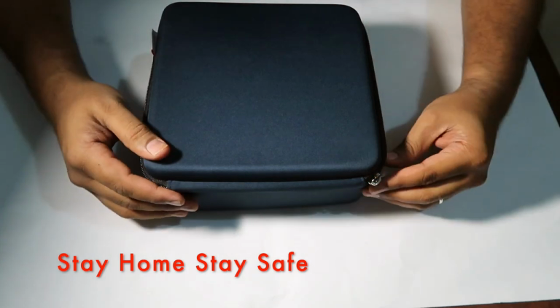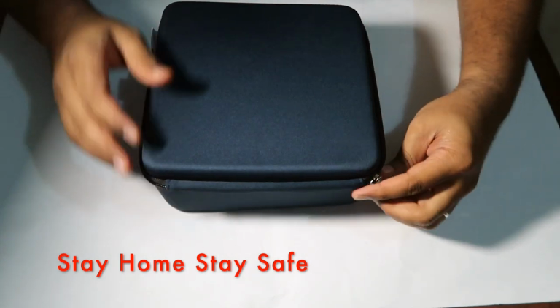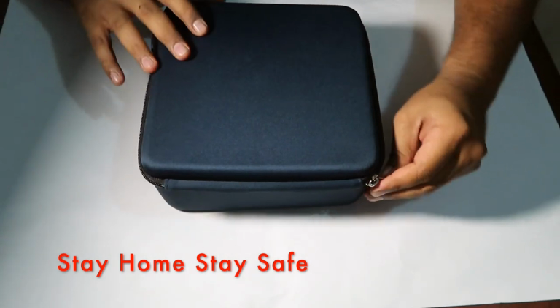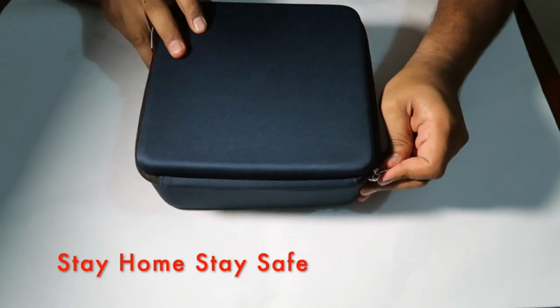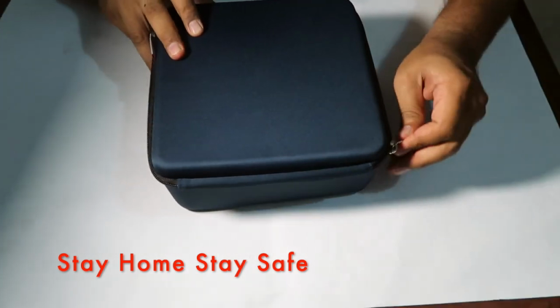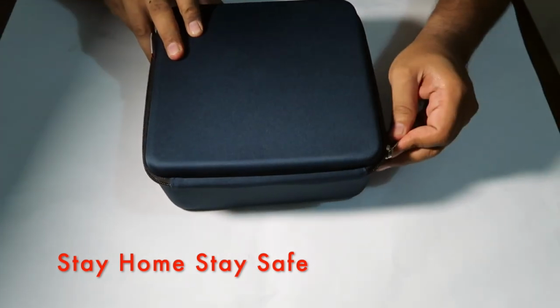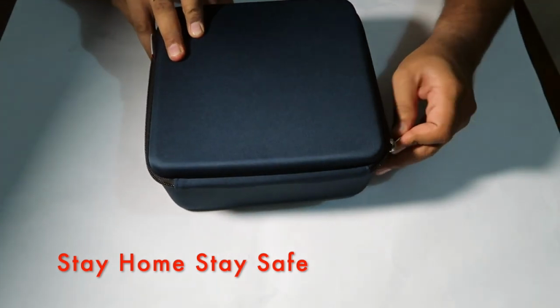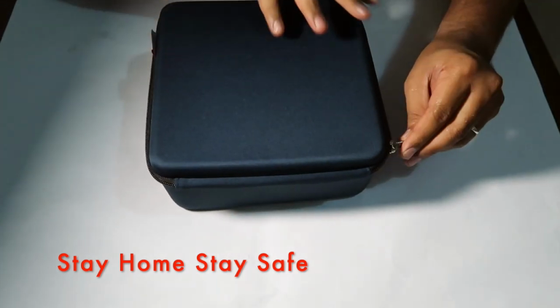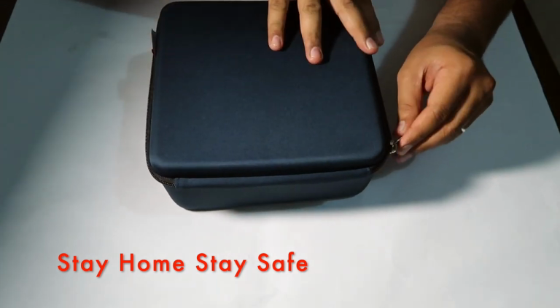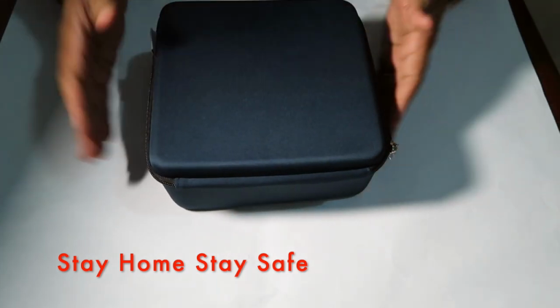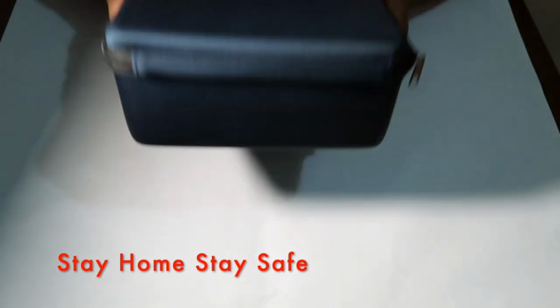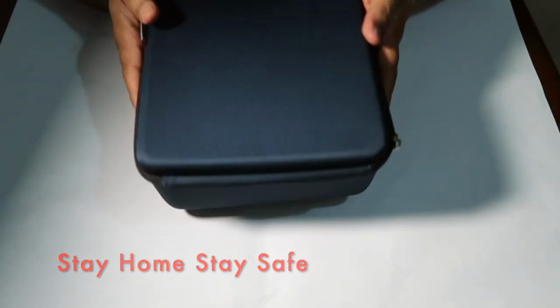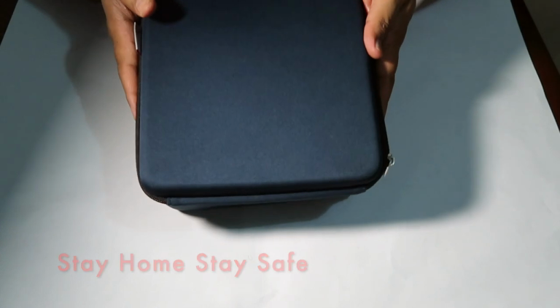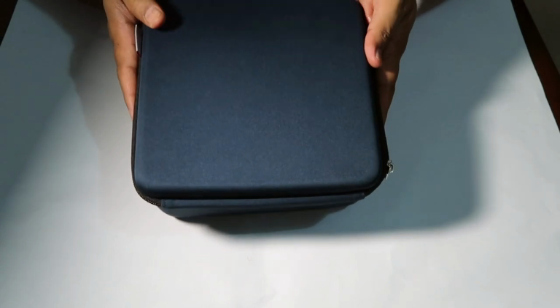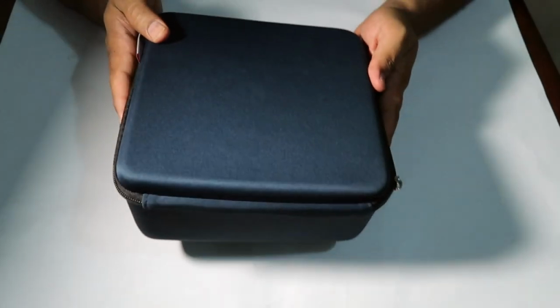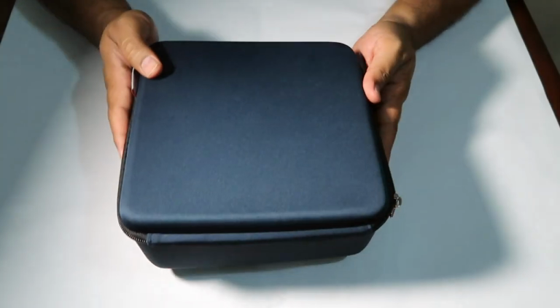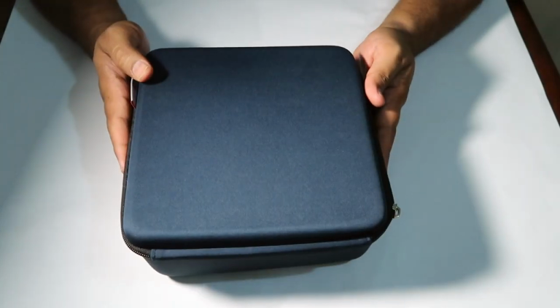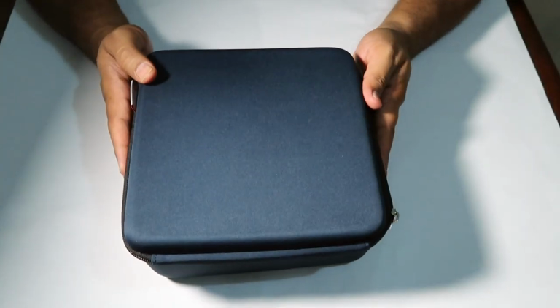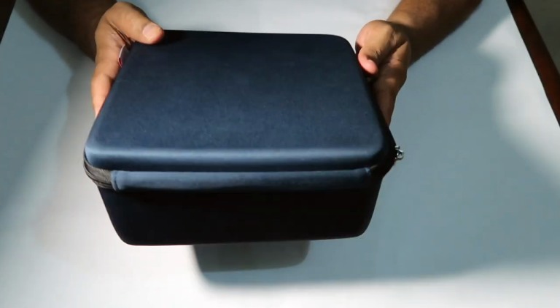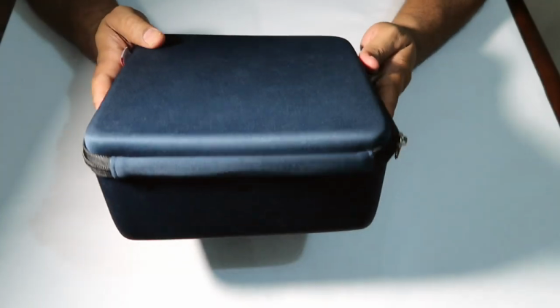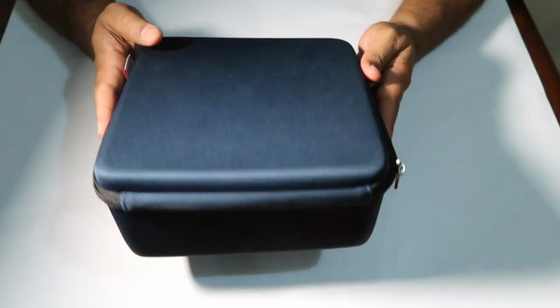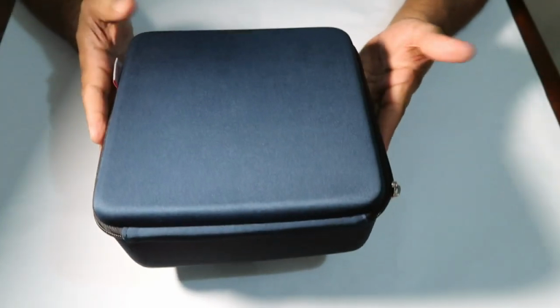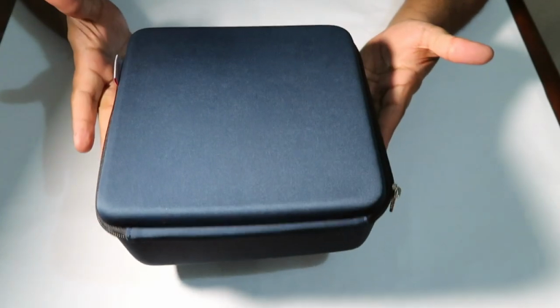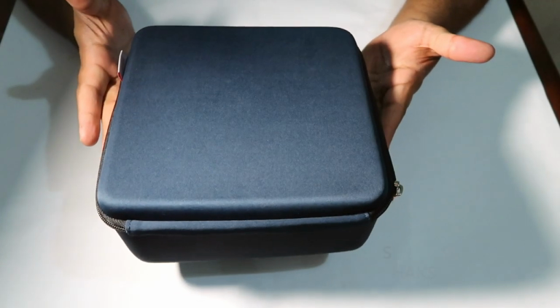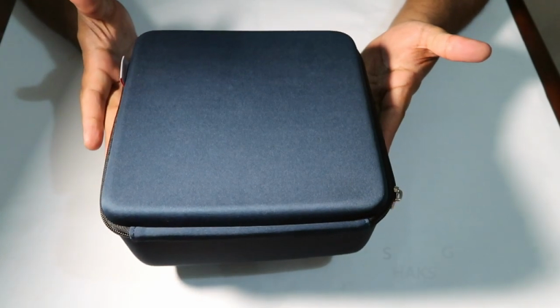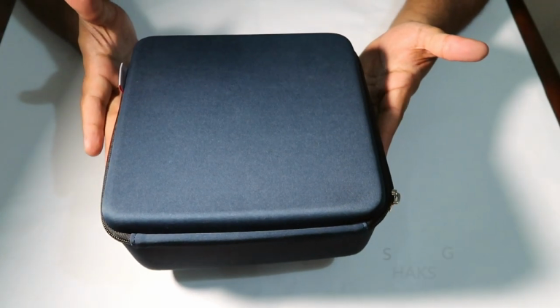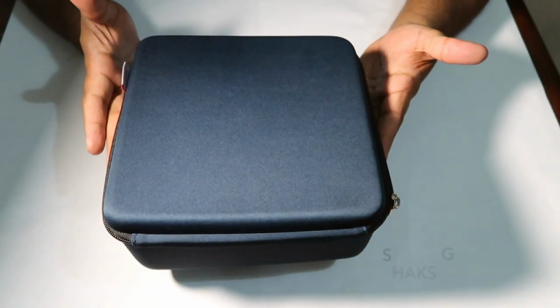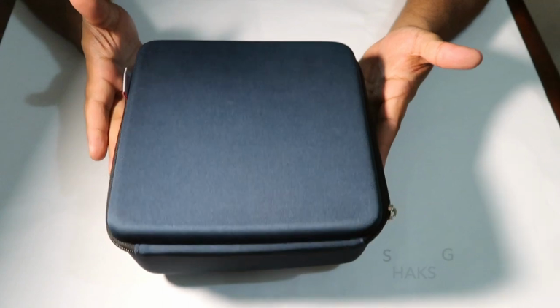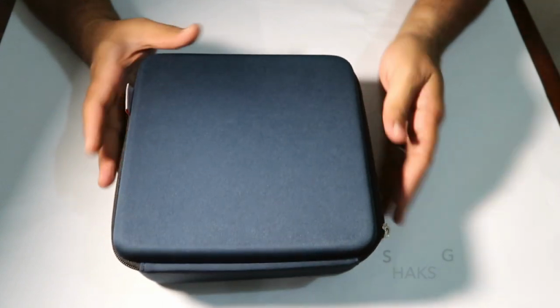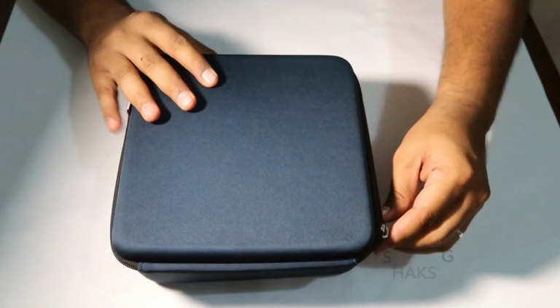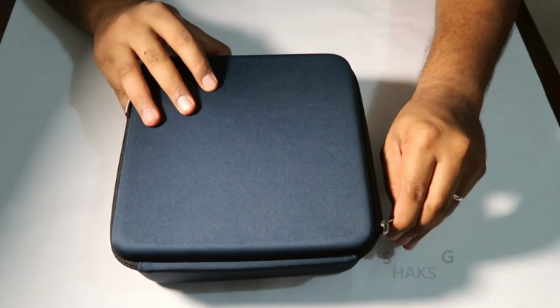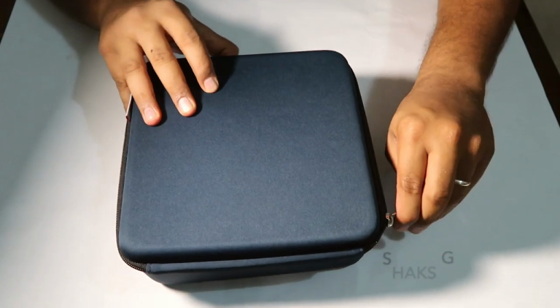I just opened it. It's a small box and a lightweight device. Let's open it.